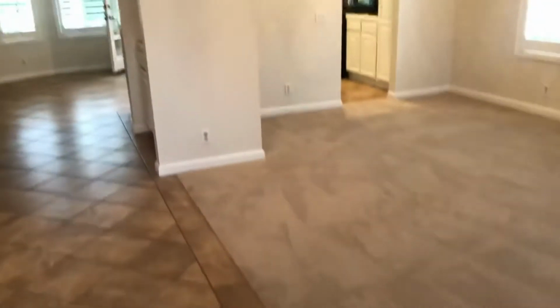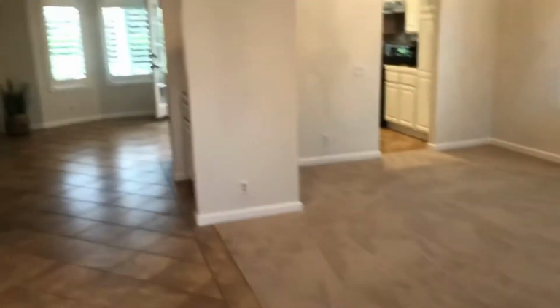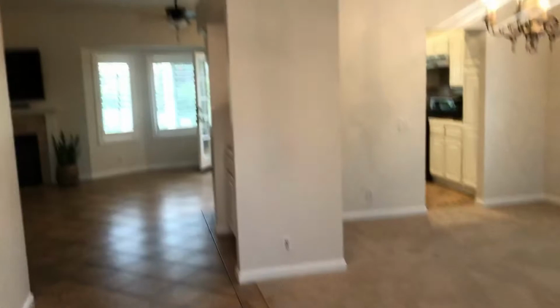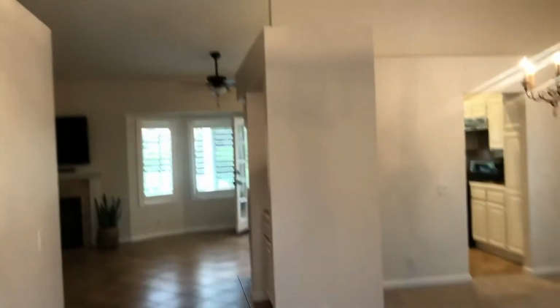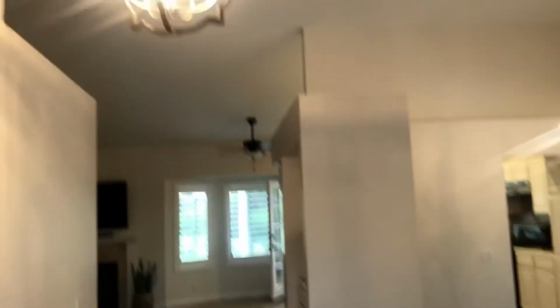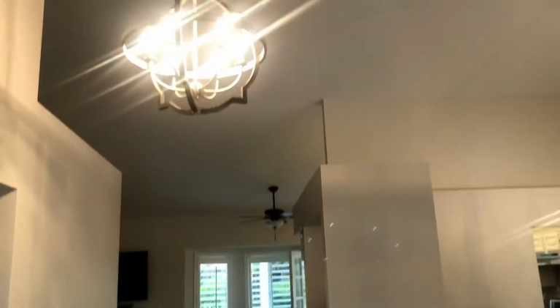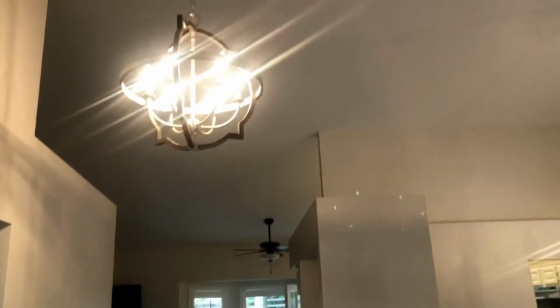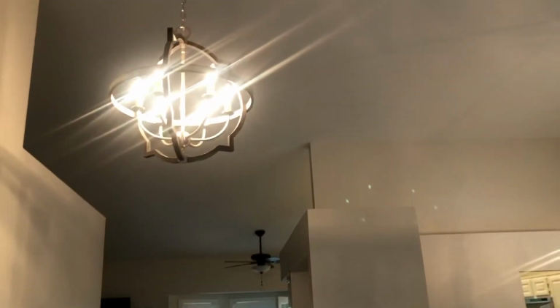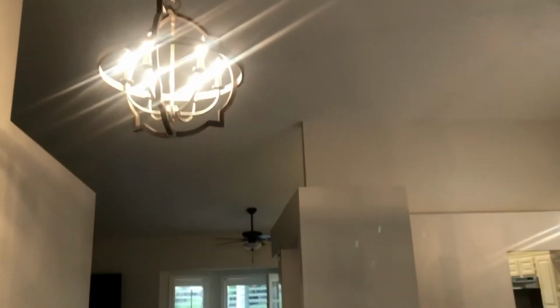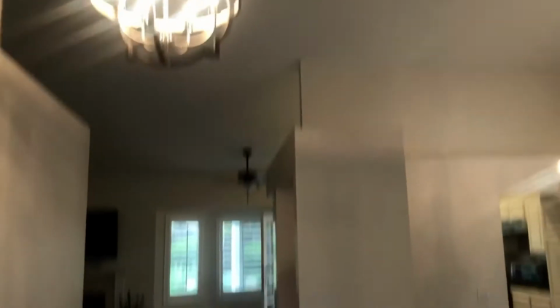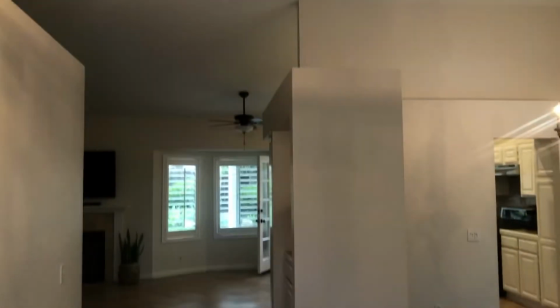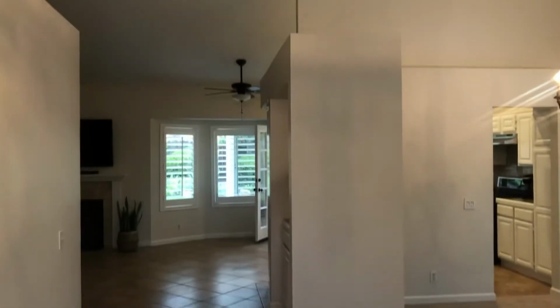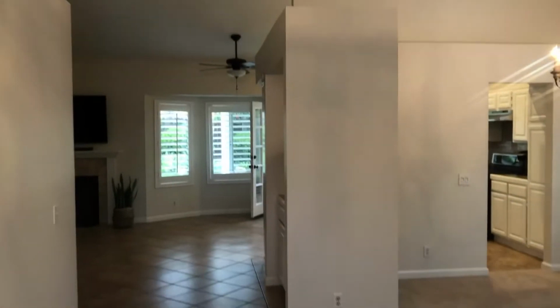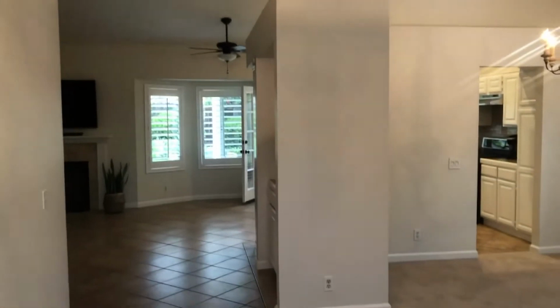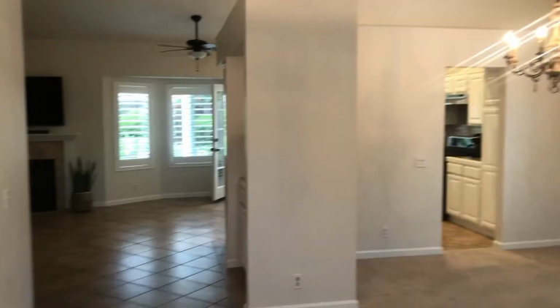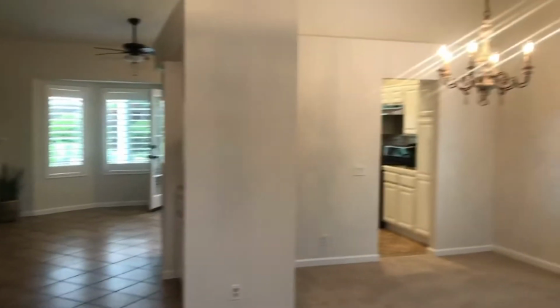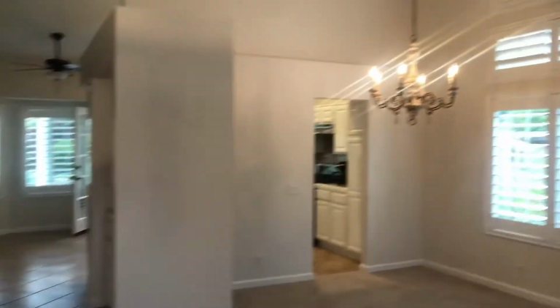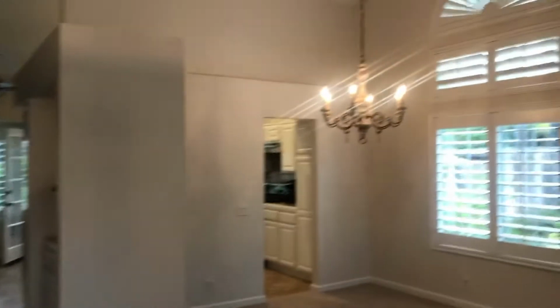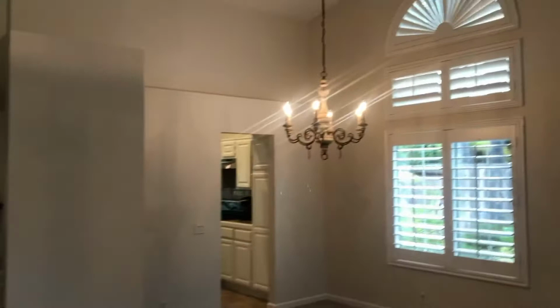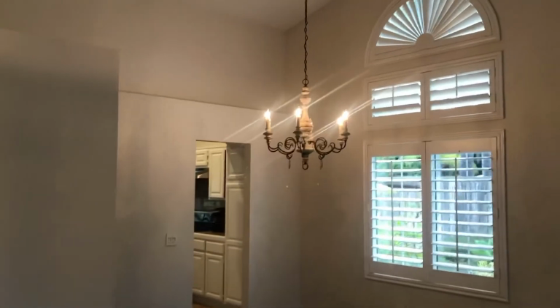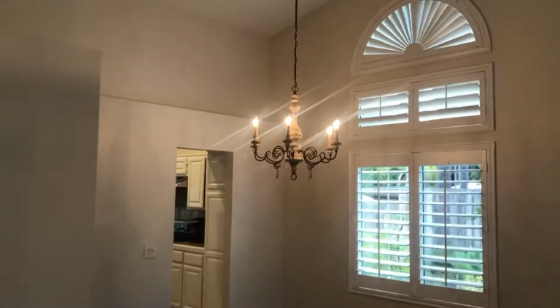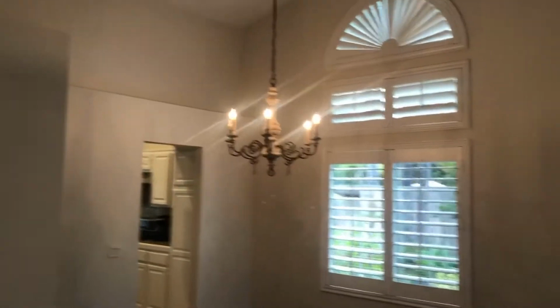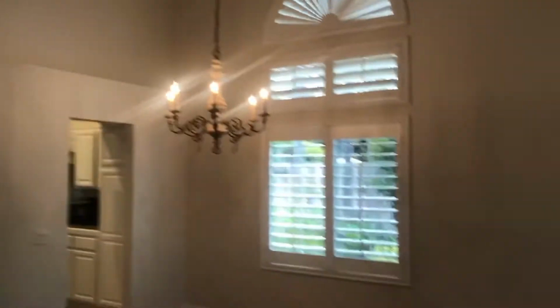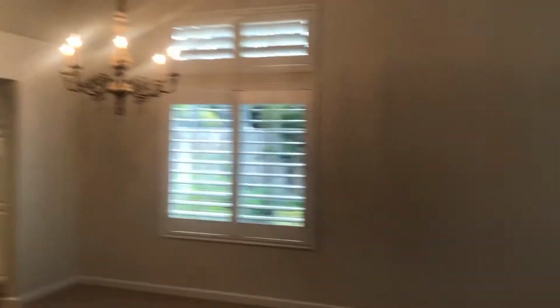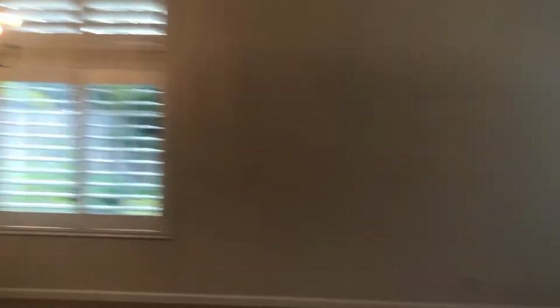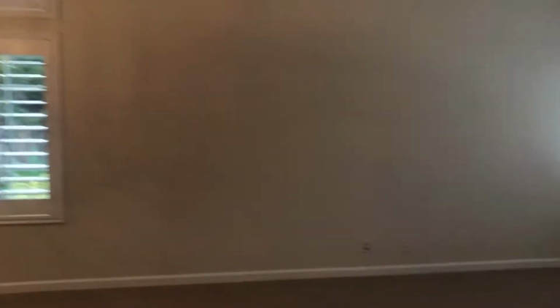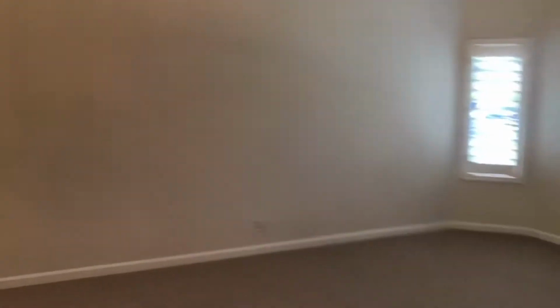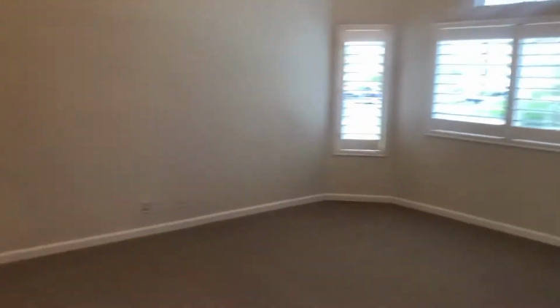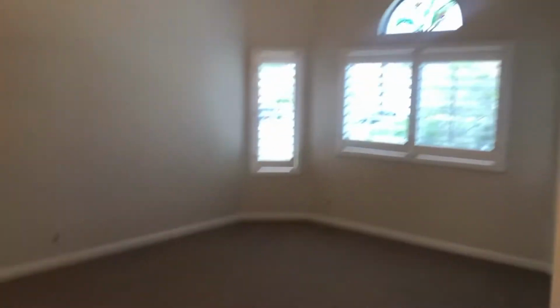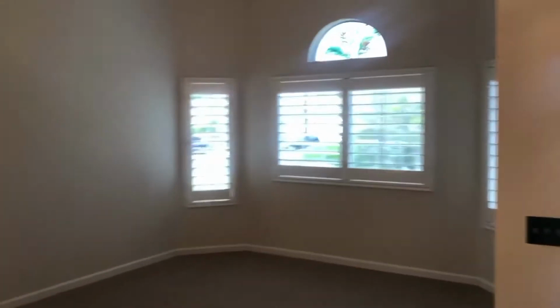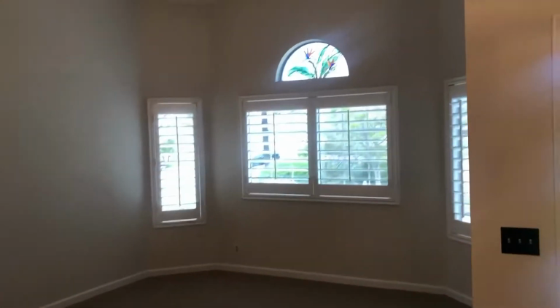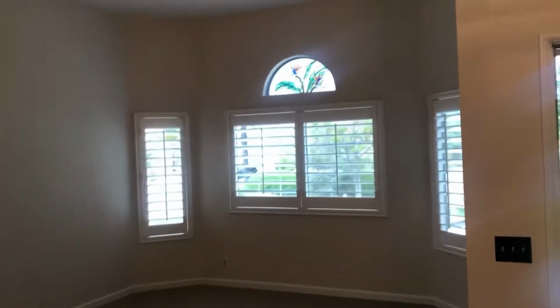Beautiful tile. Looks to be like brand new carpet. Really nice light fixtures and ceiling fans throughout, and those shutters are everywhere.